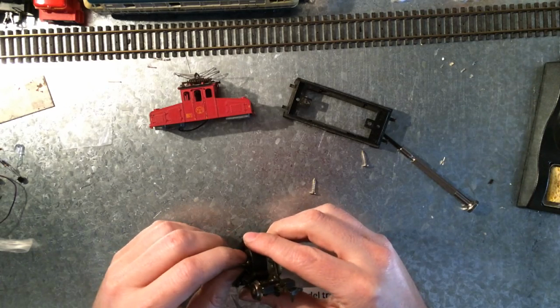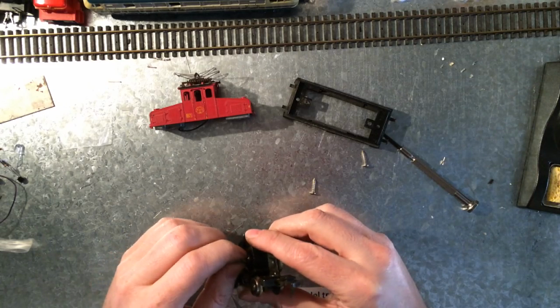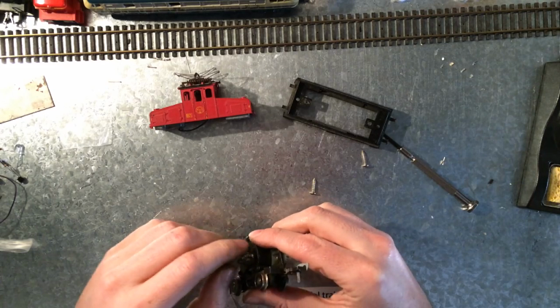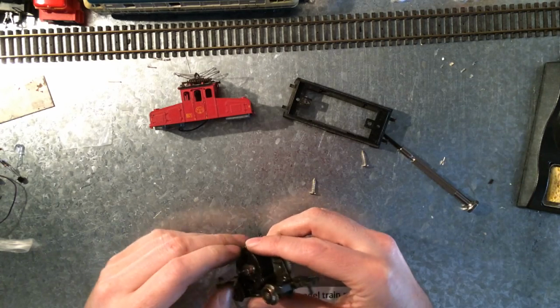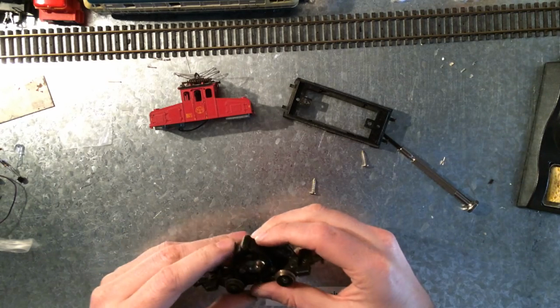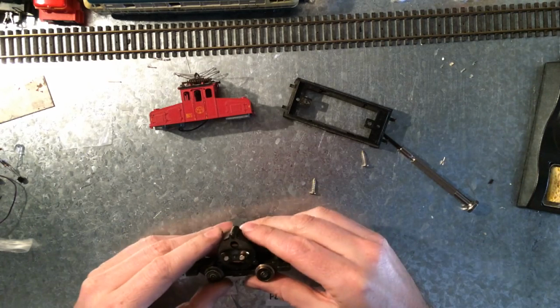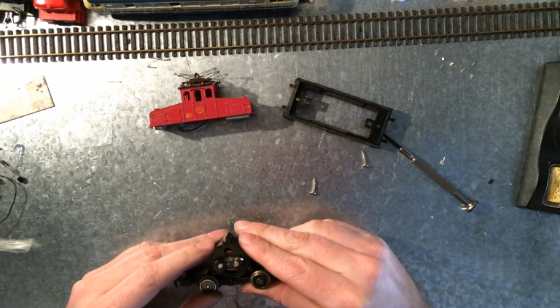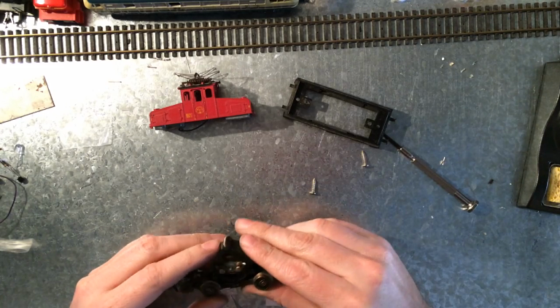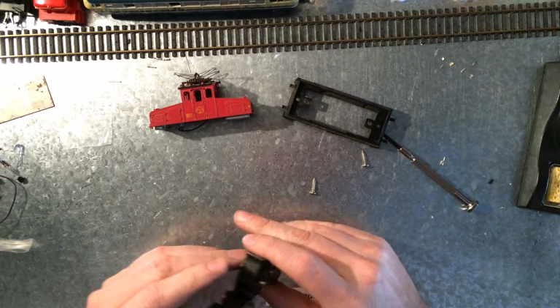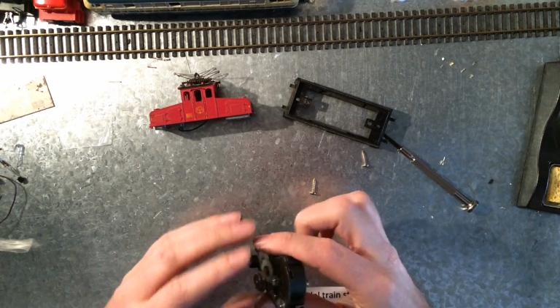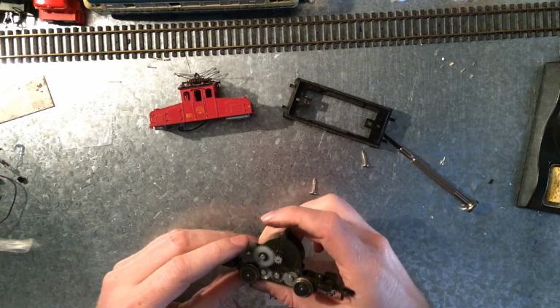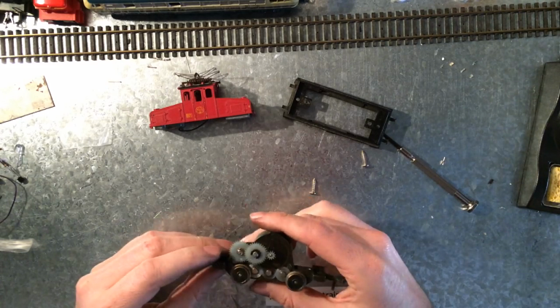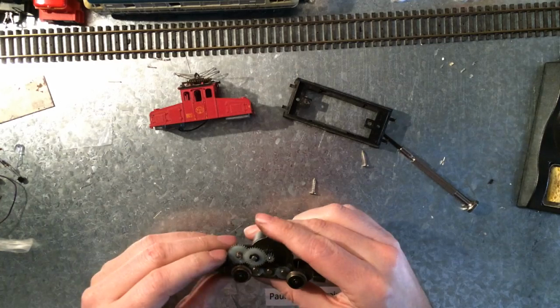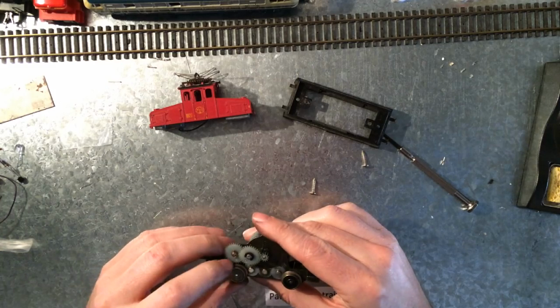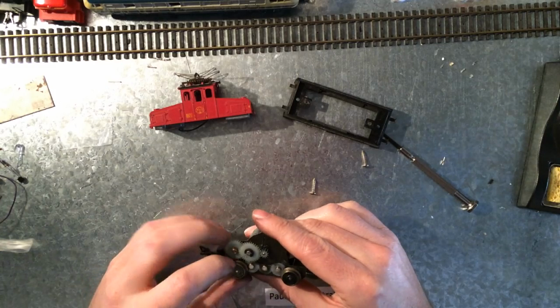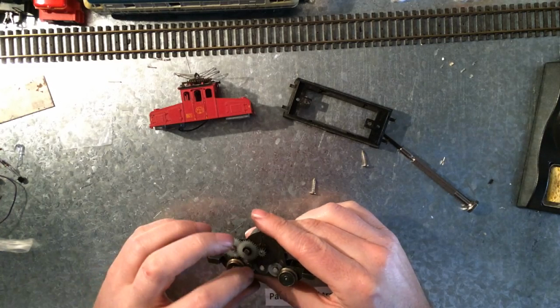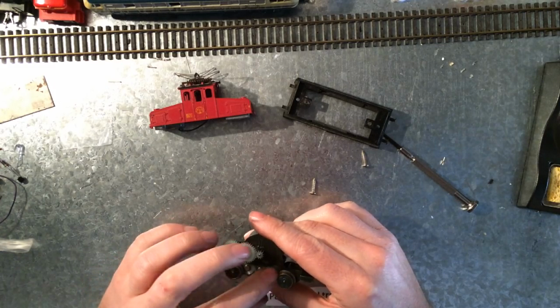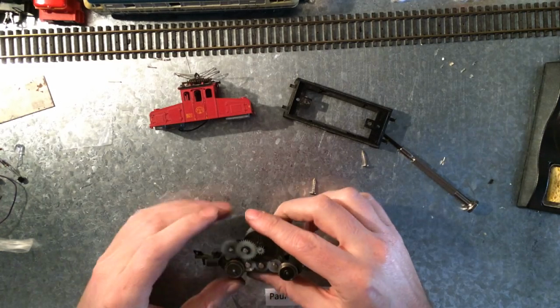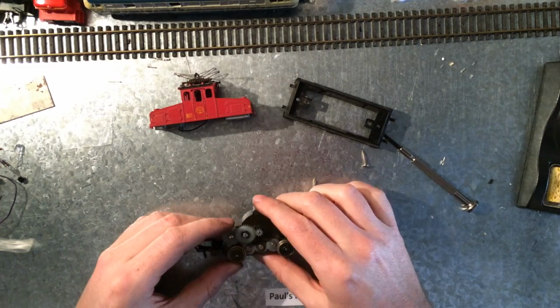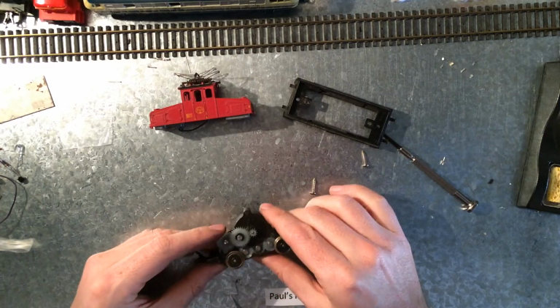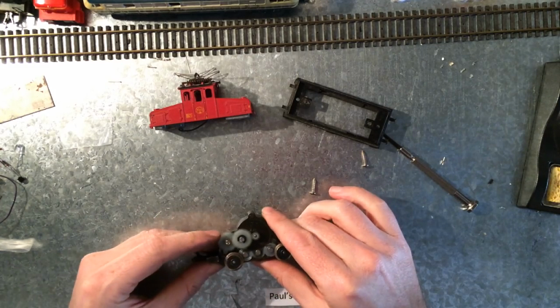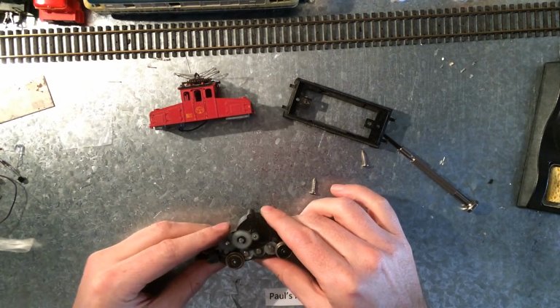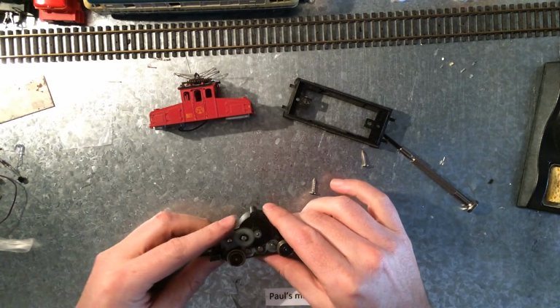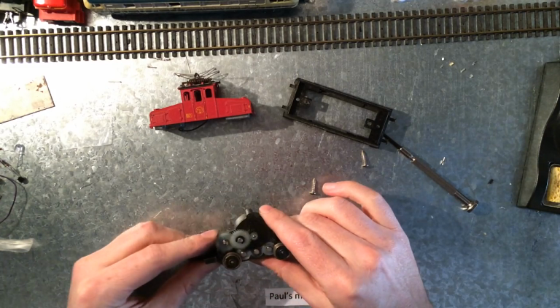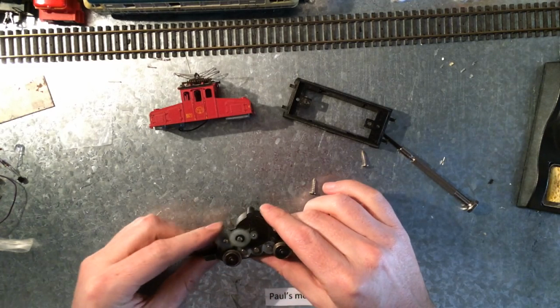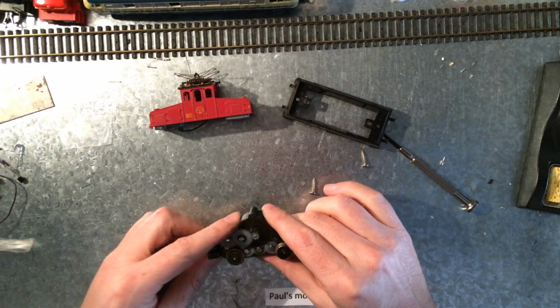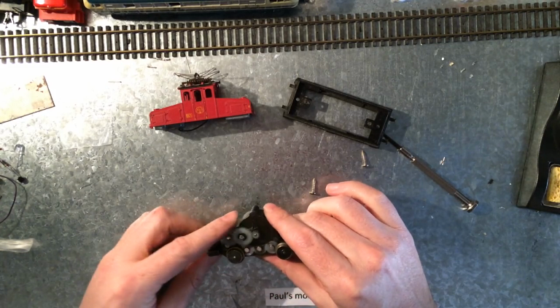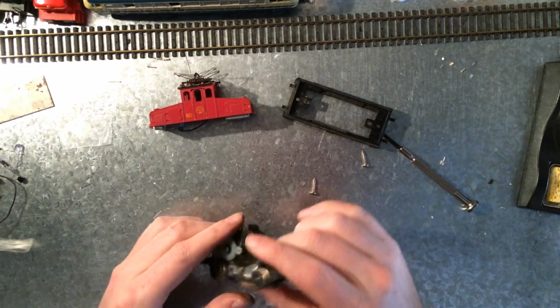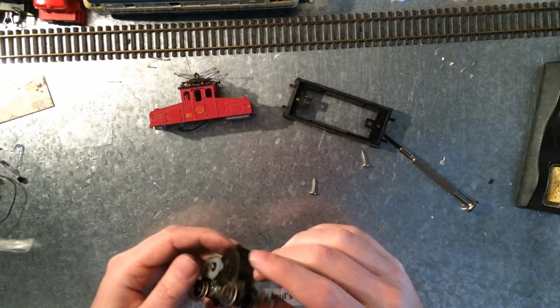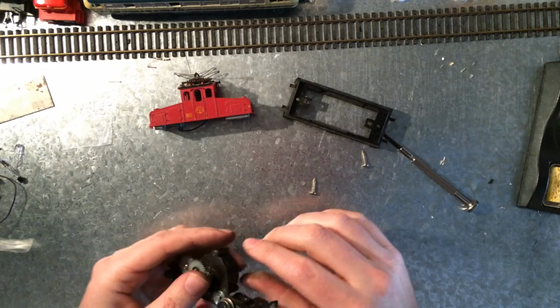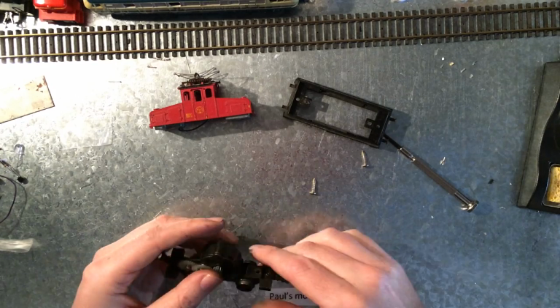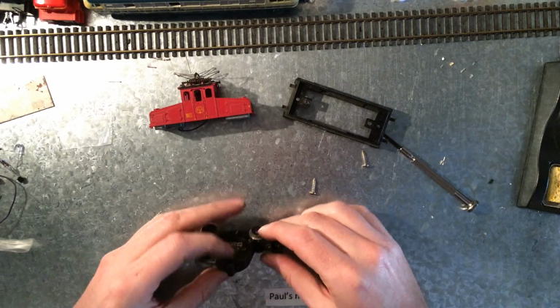Let's see what's in here. It's missing one, two, three, four of the gears, but the motor sounds quite nice.